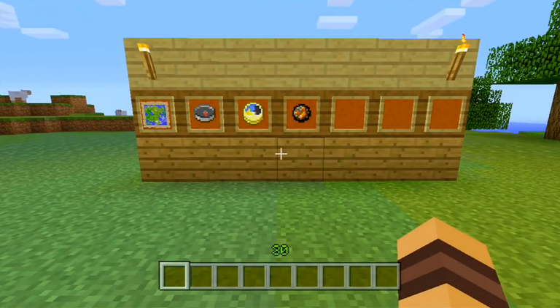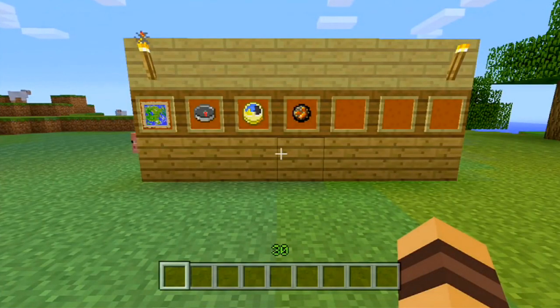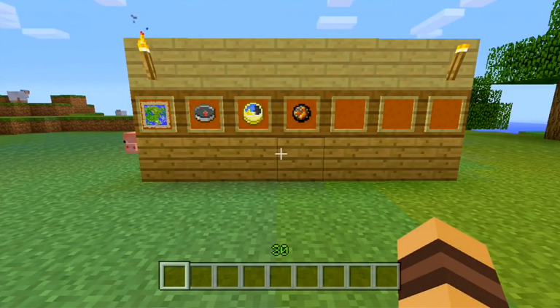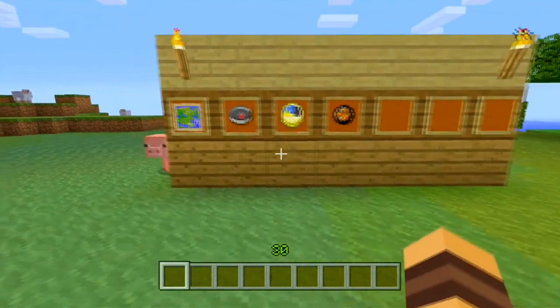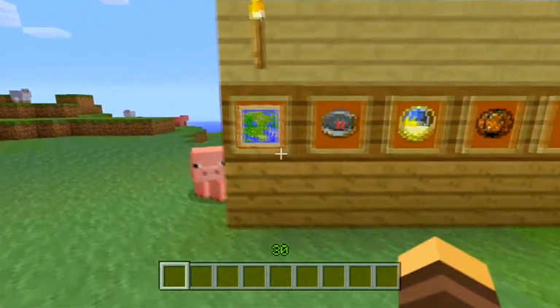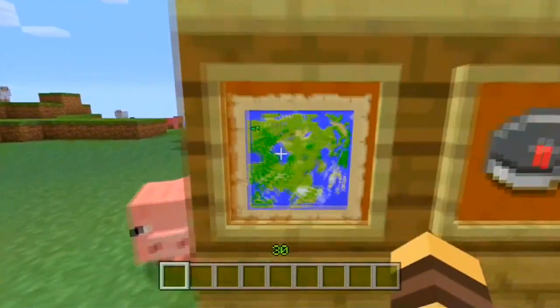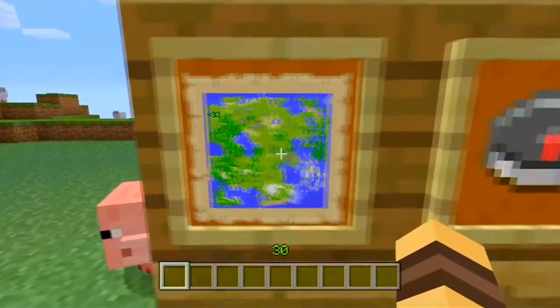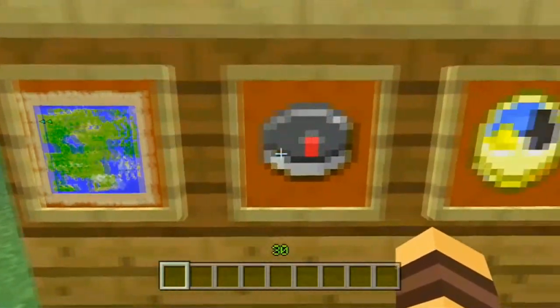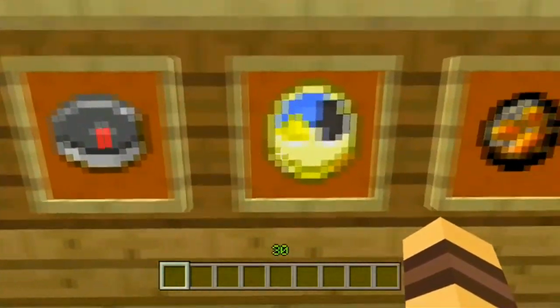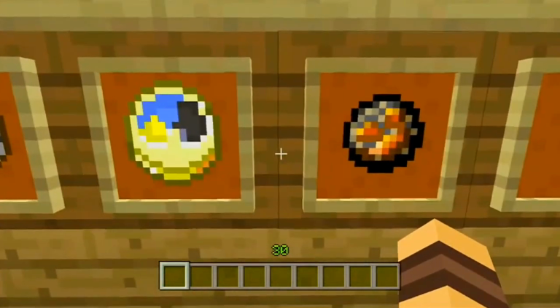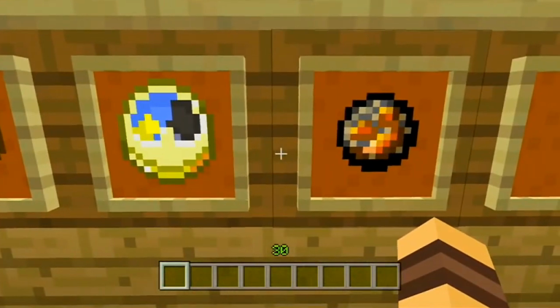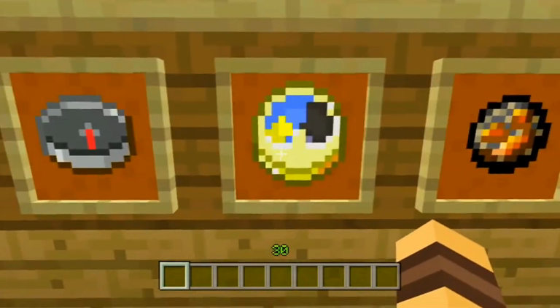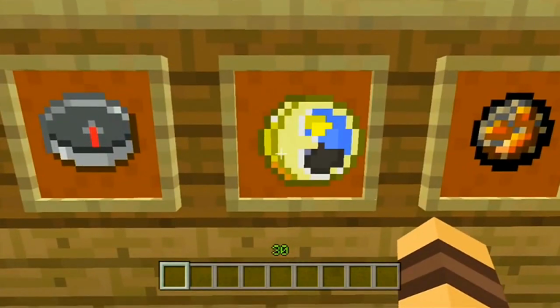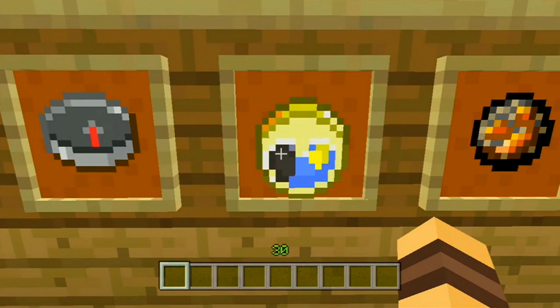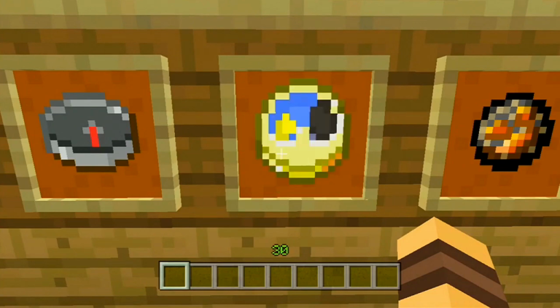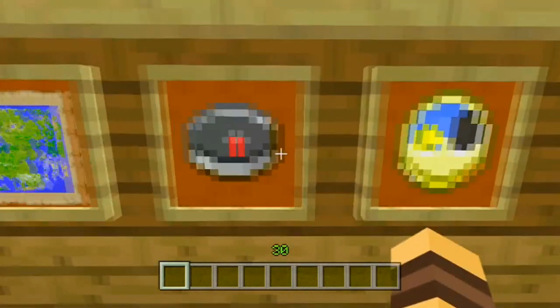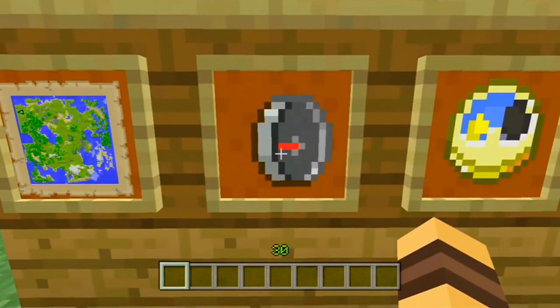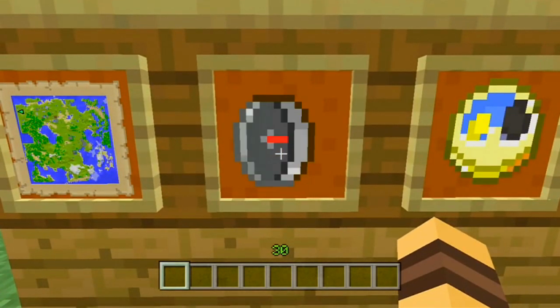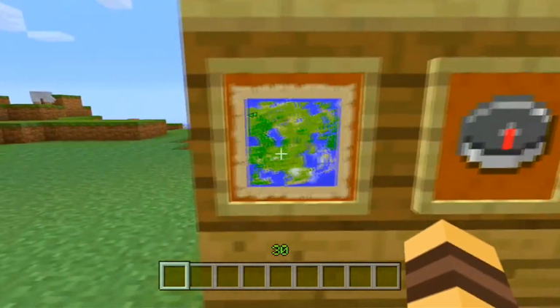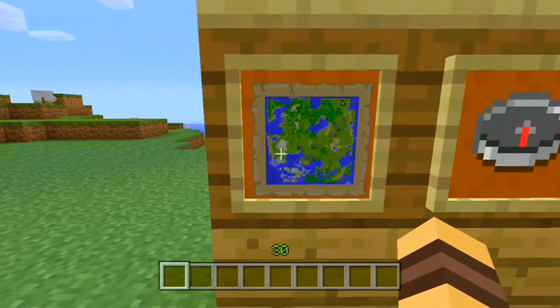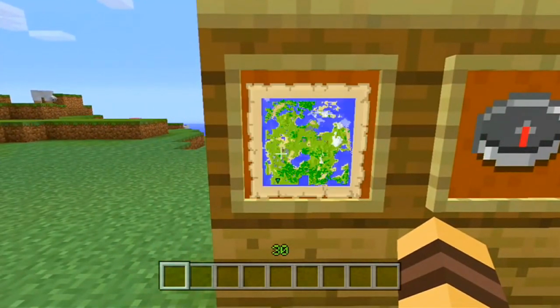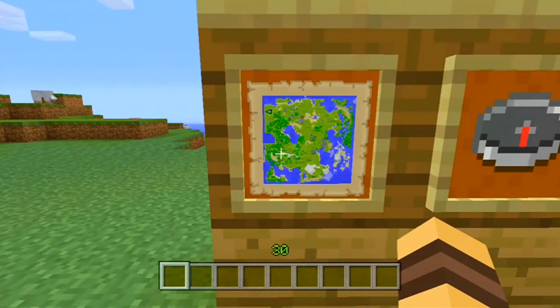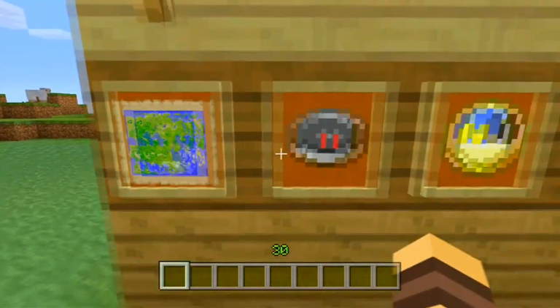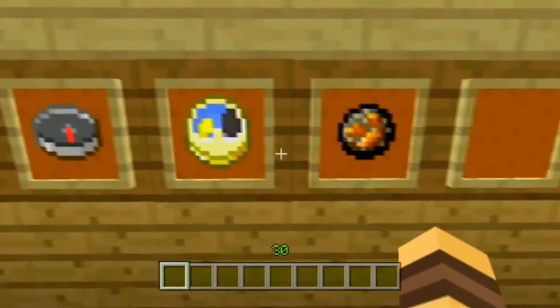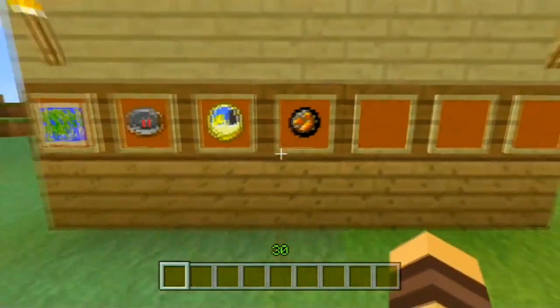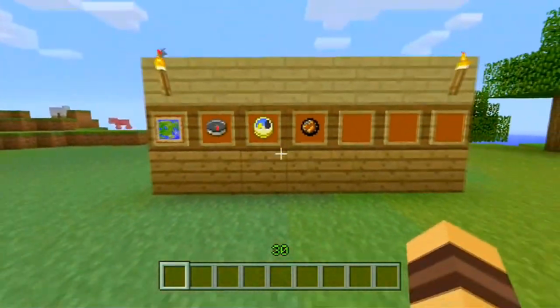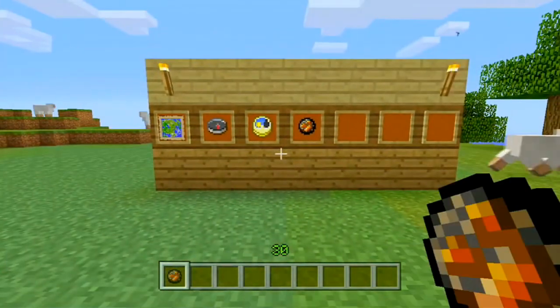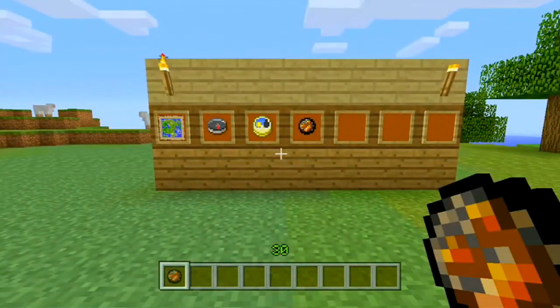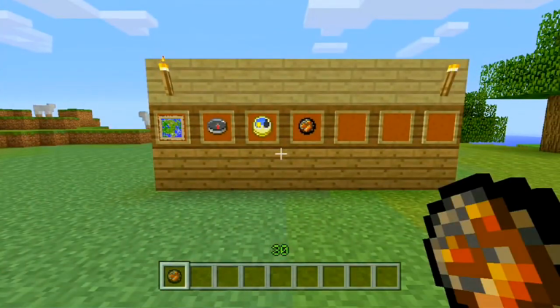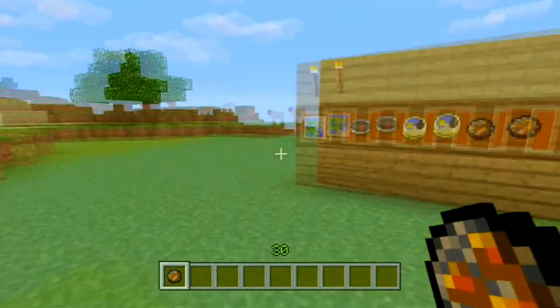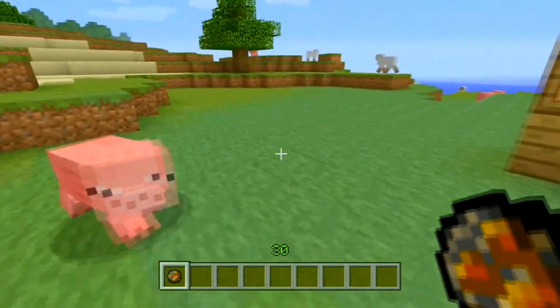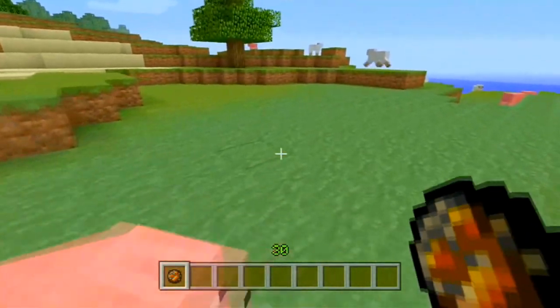Item frames have been introduced to the game. Did you know that you can also click the left trigger on them and they will rotate 90 degrees? A new item that's also been introduced to the game are fire charges.